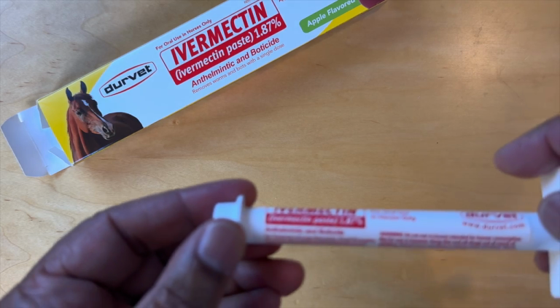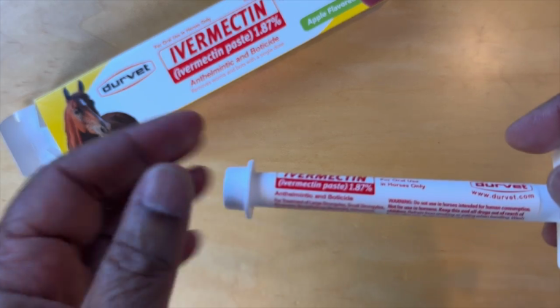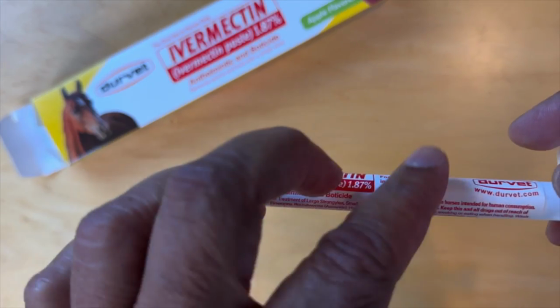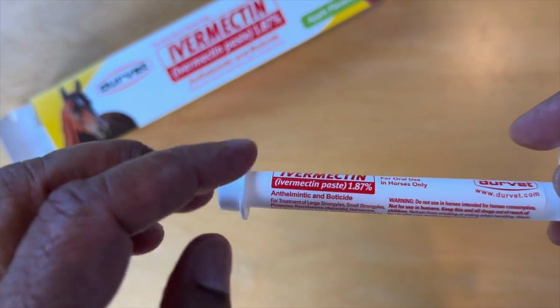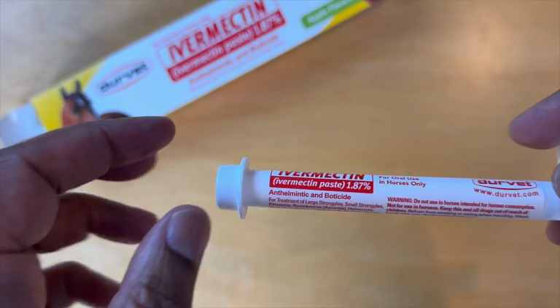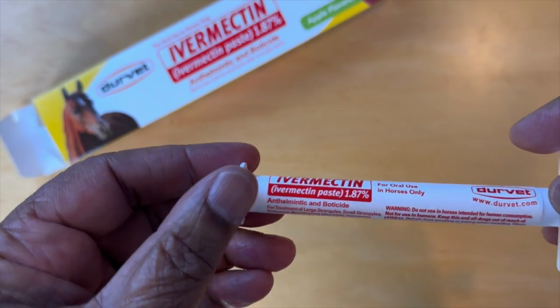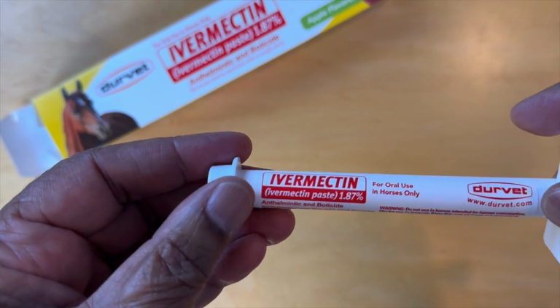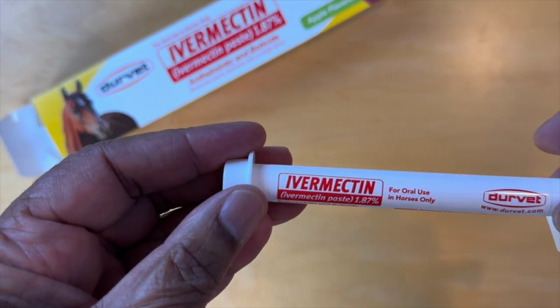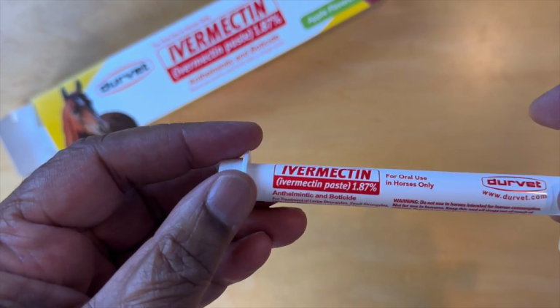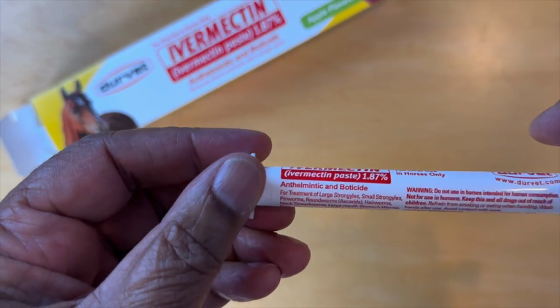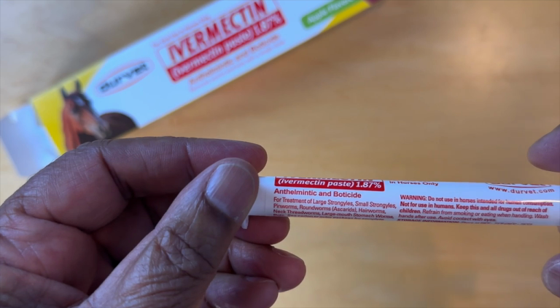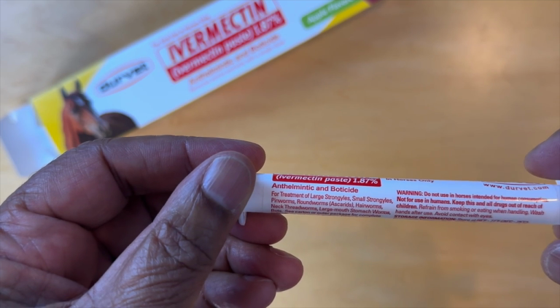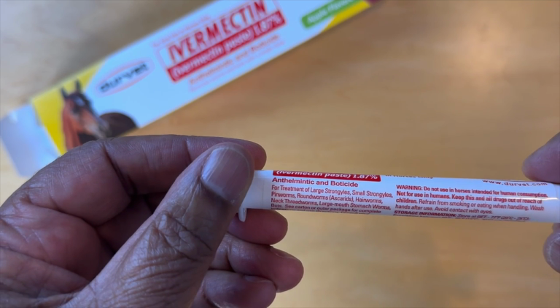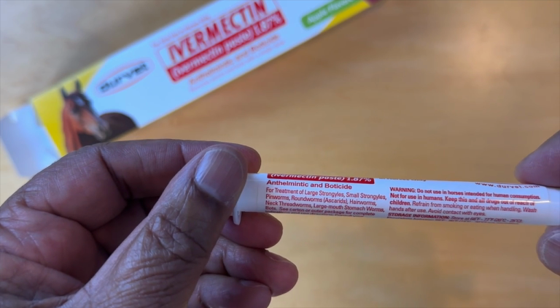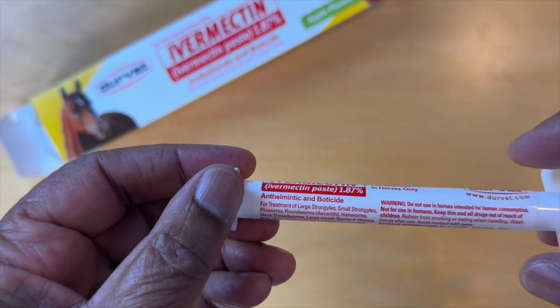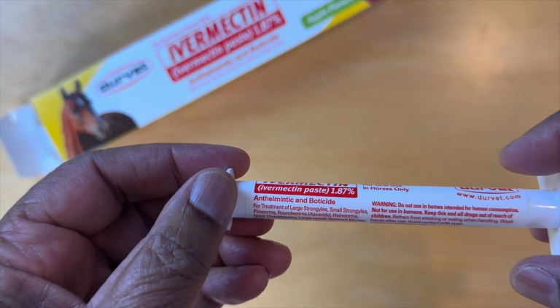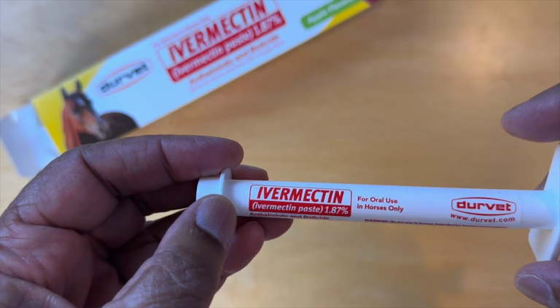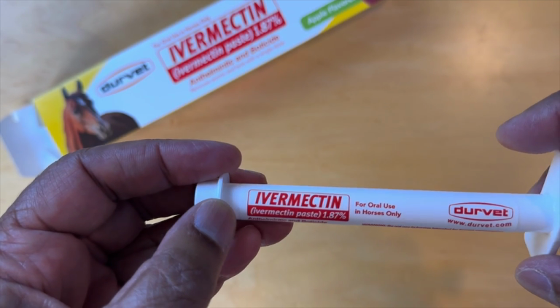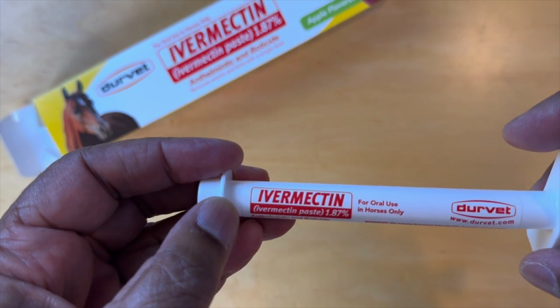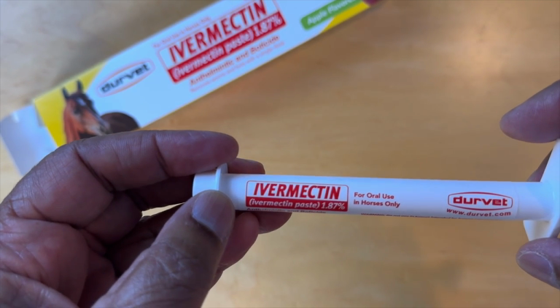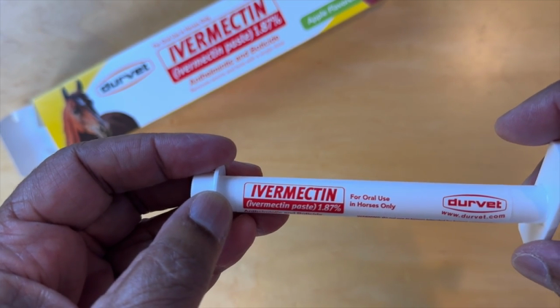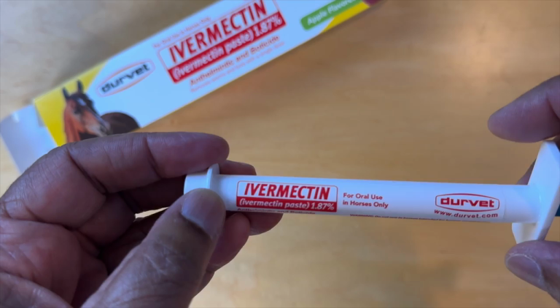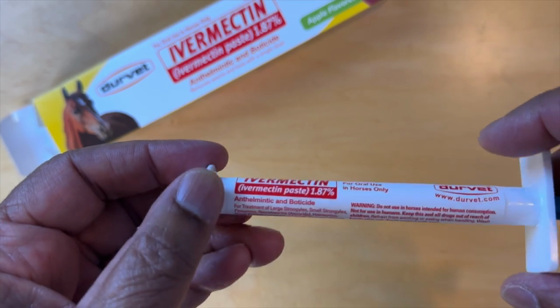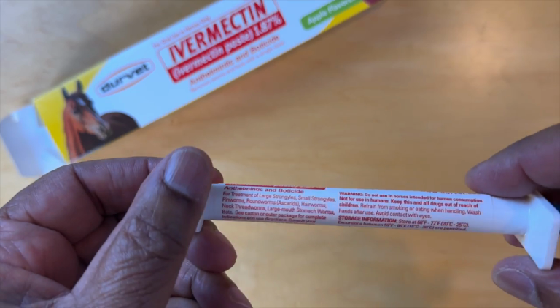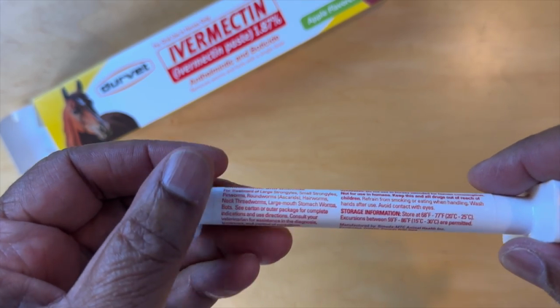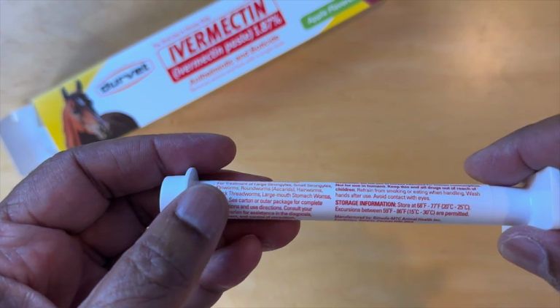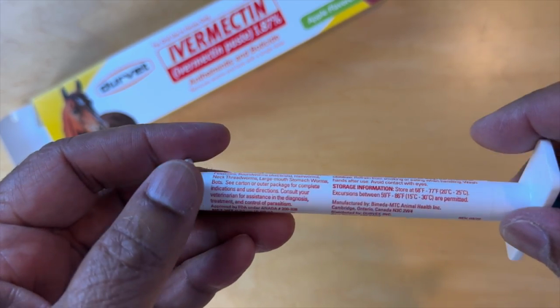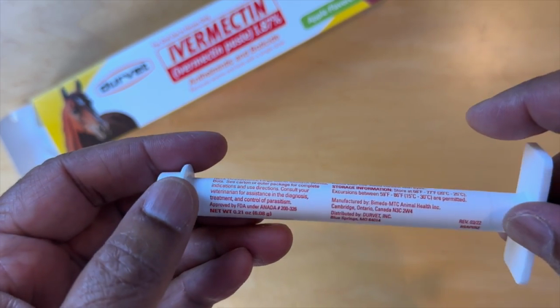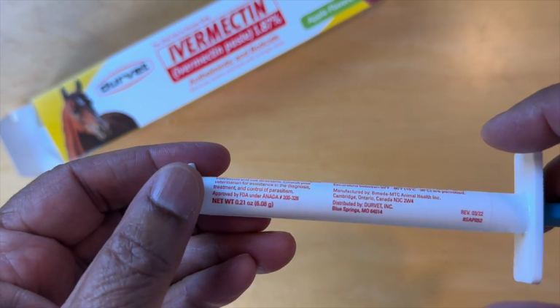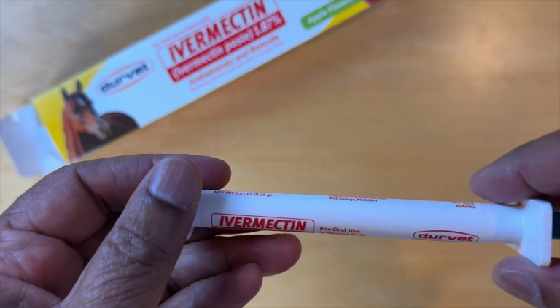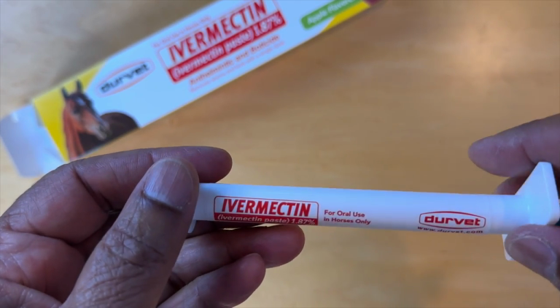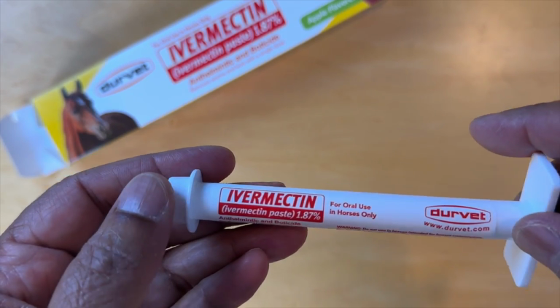On the syringe itself, there are more instructions. It talks about what it is, the treatment, warning for oral use in horses only, and storage information. So you have all this handy.